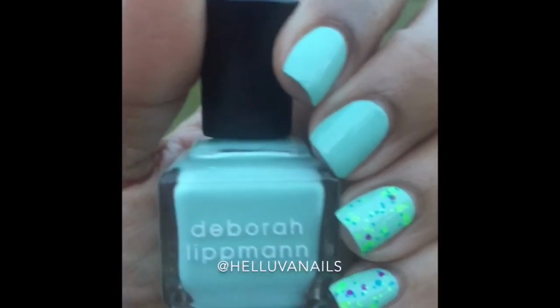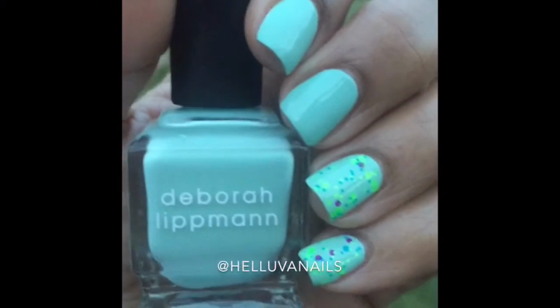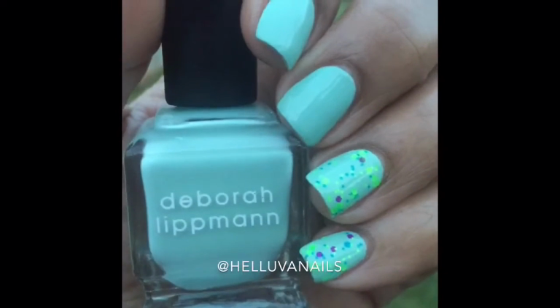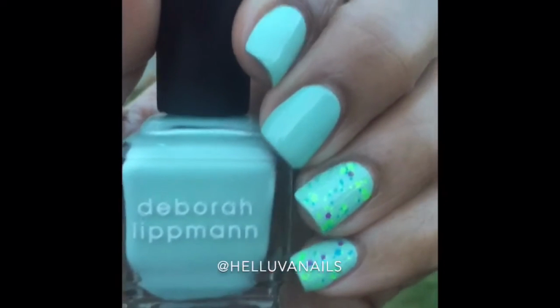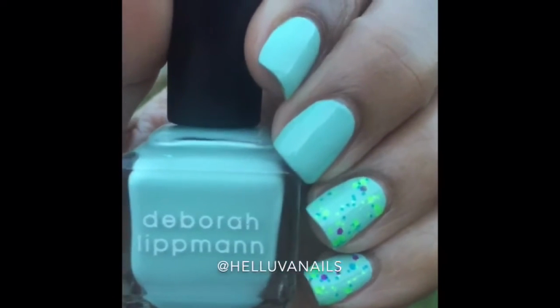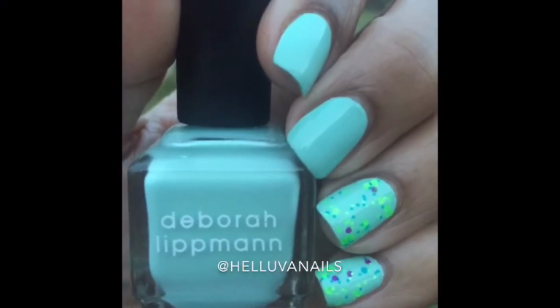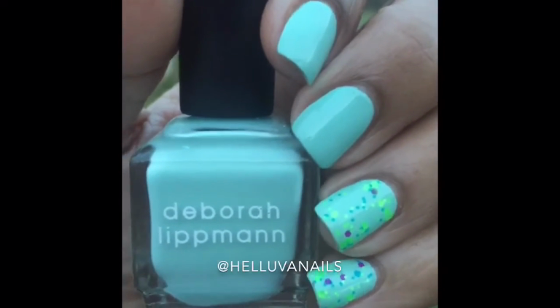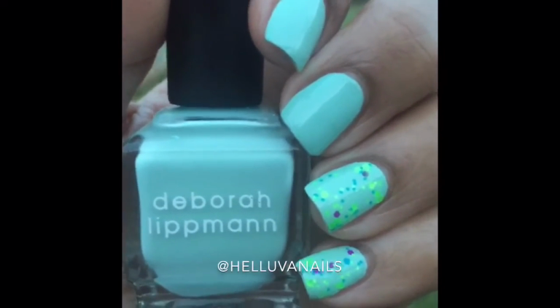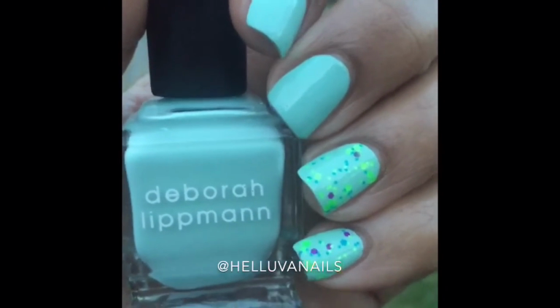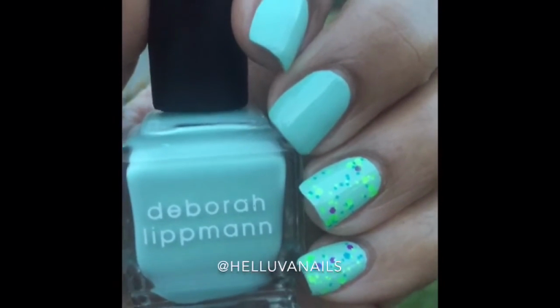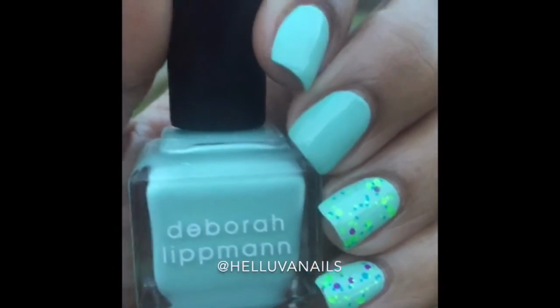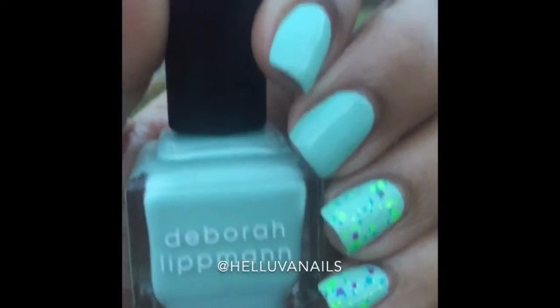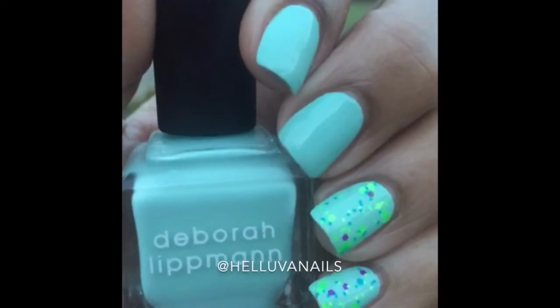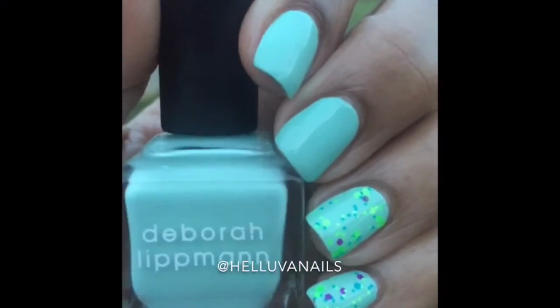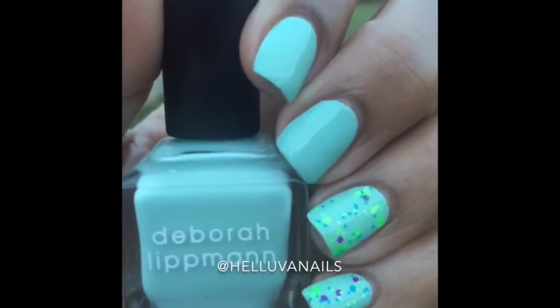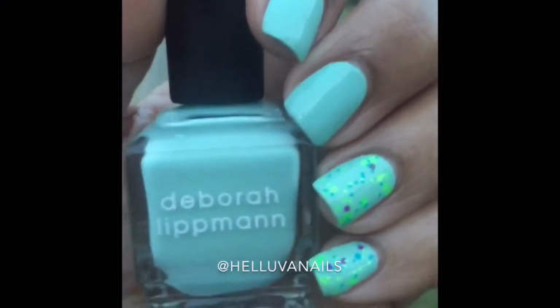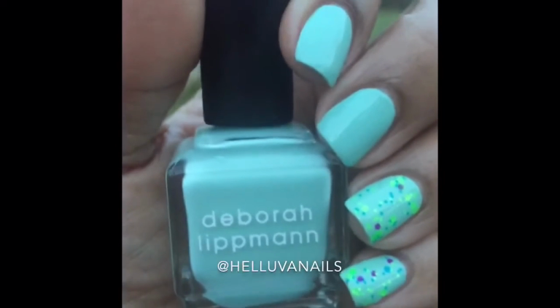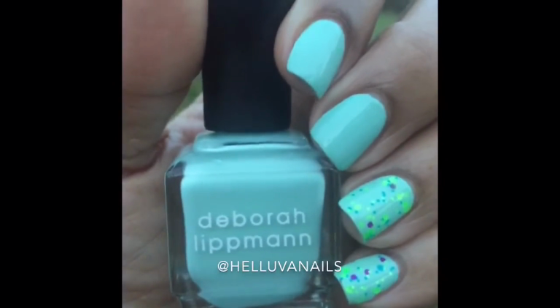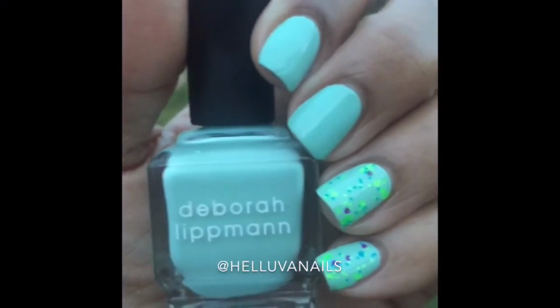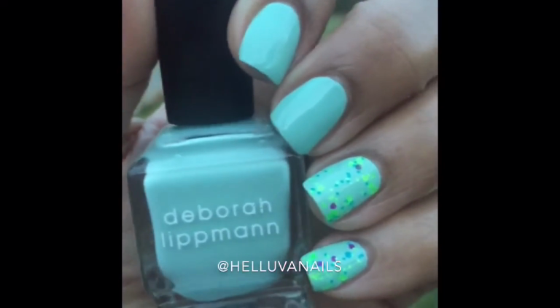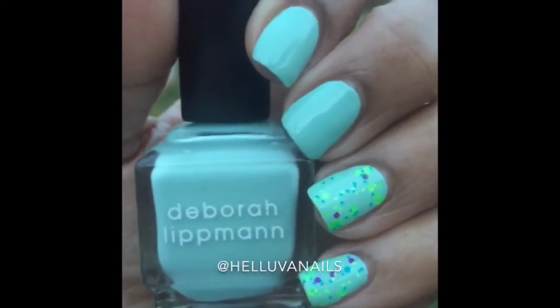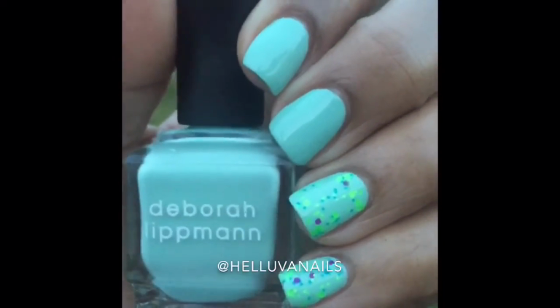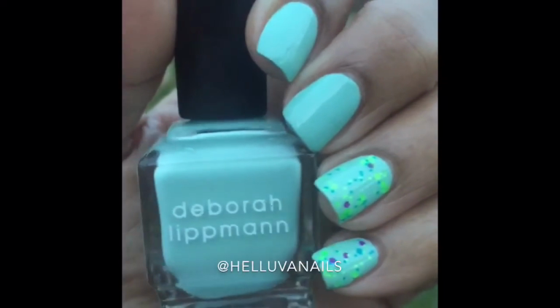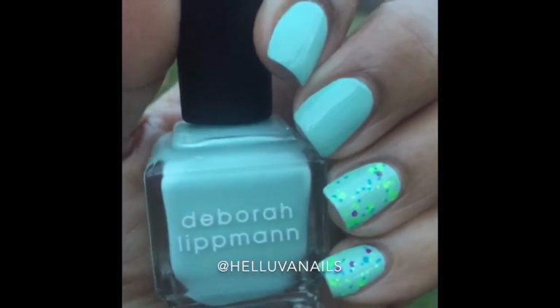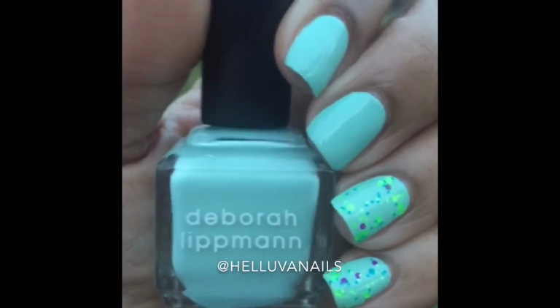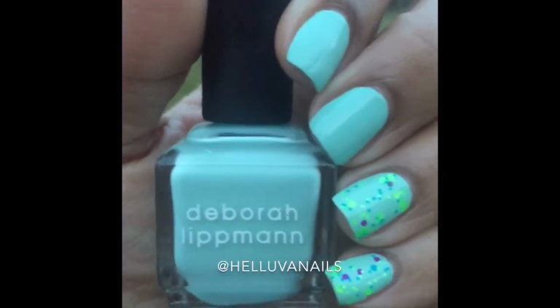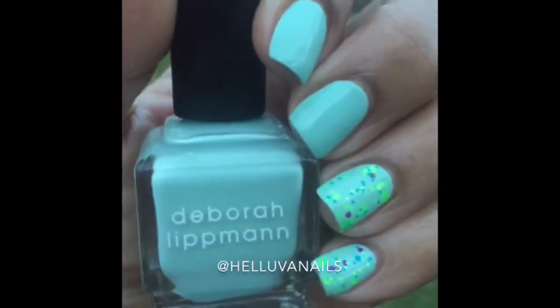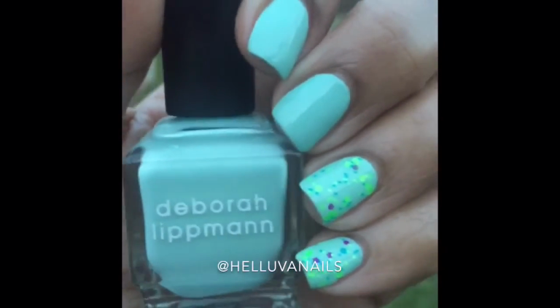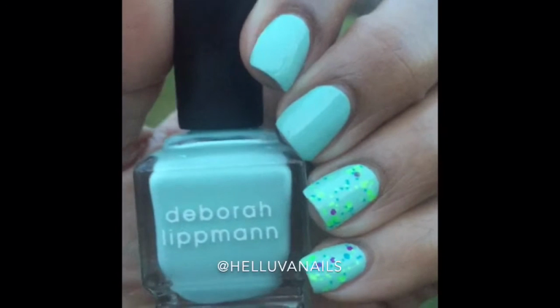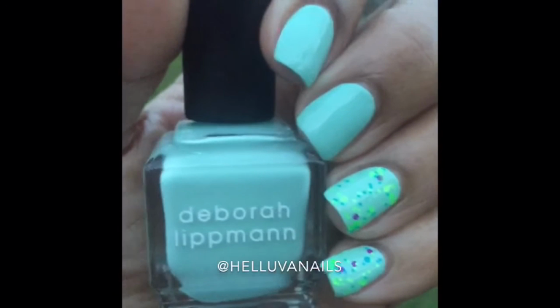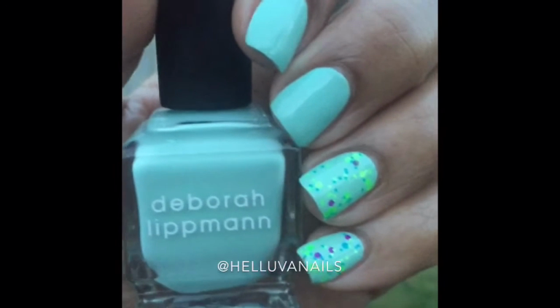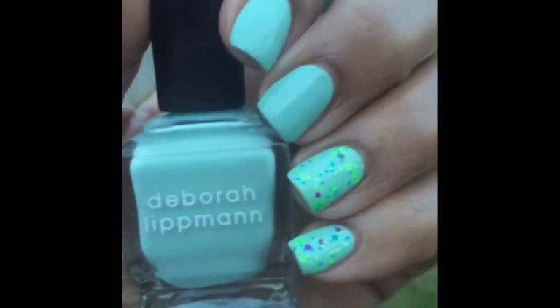I will be doing a Deborah Lippman collection video — there's not going to be that many of them, but I will be doing a collection video on these. I hope you like this video and I will see you in the next one. Have a good one, bye-bye!